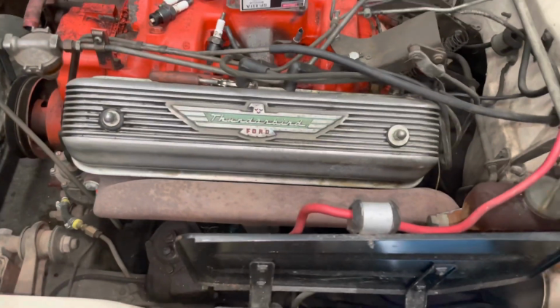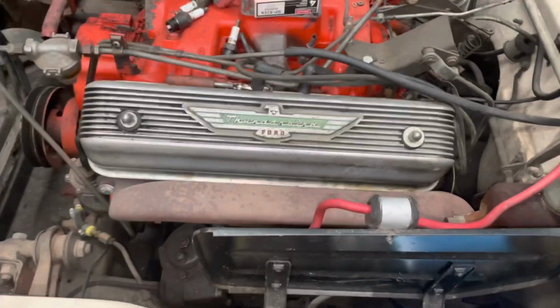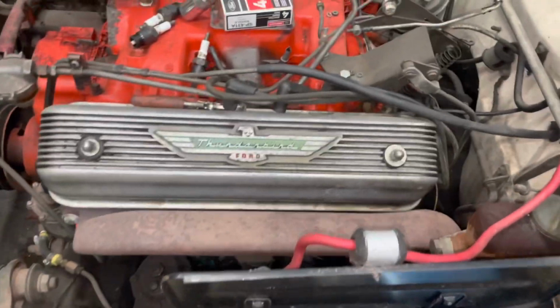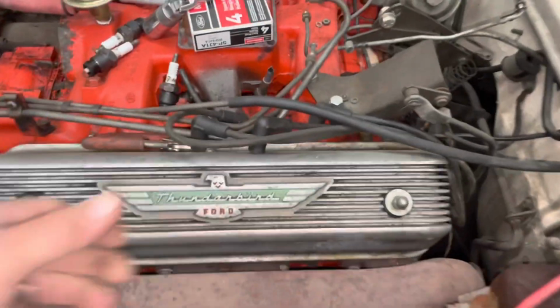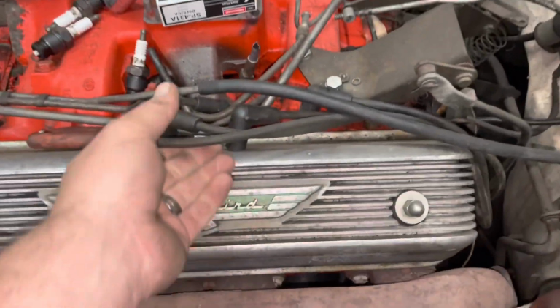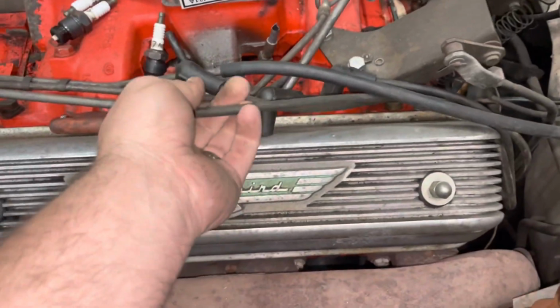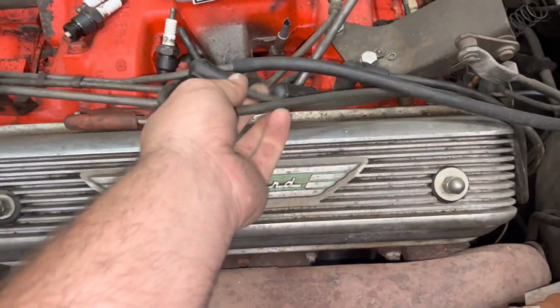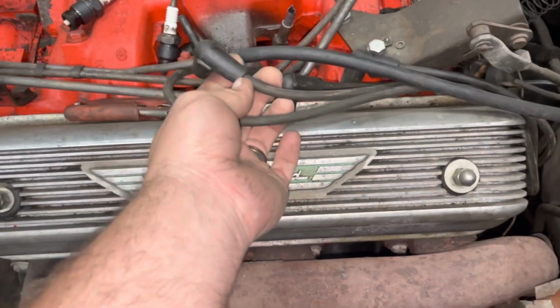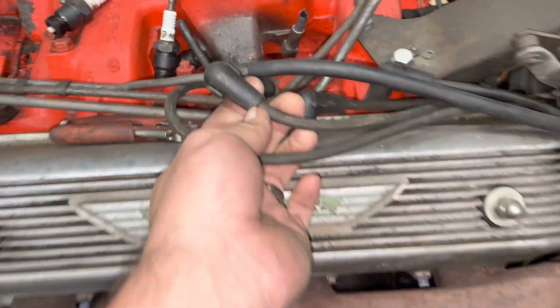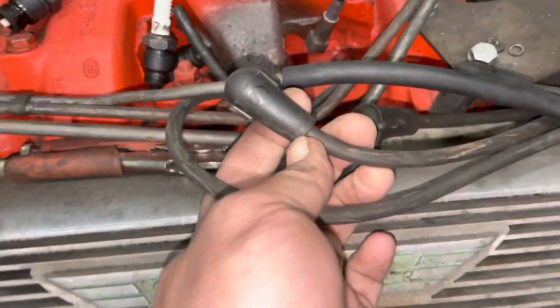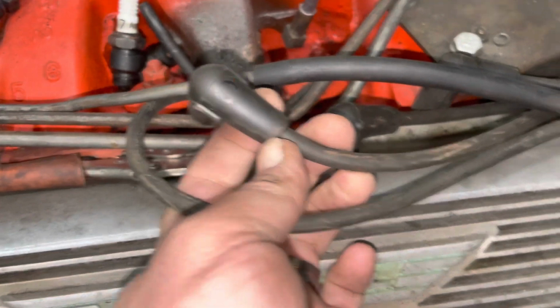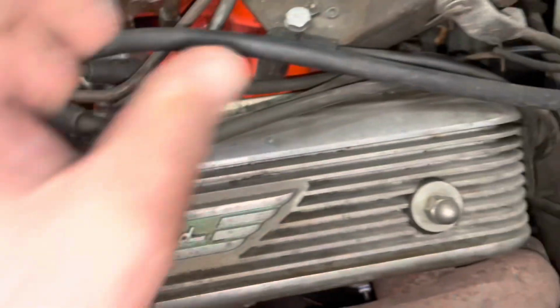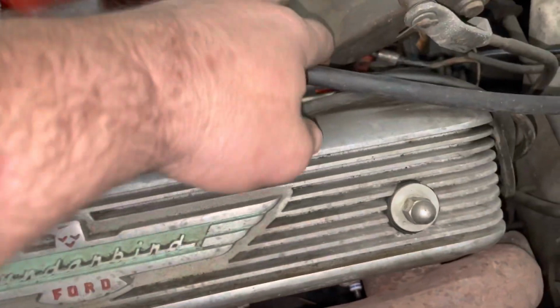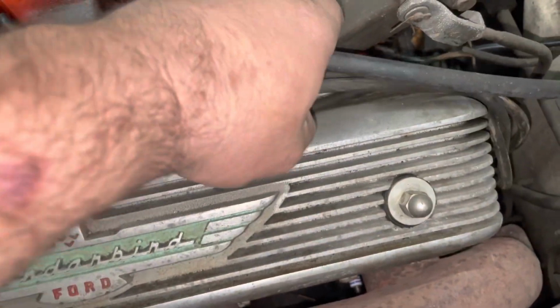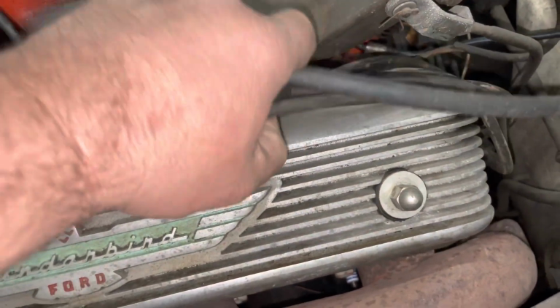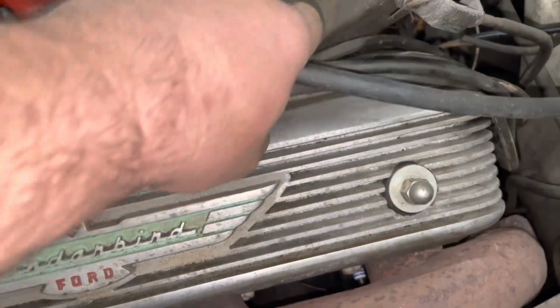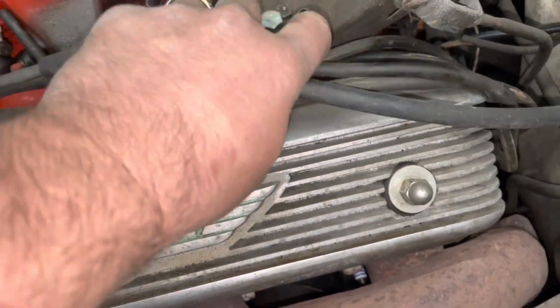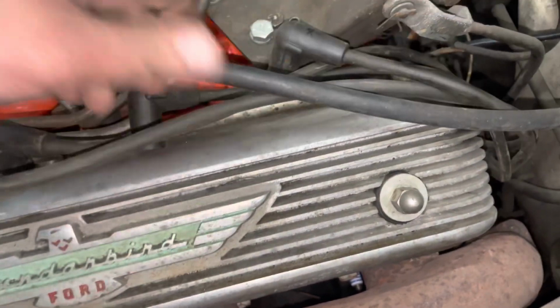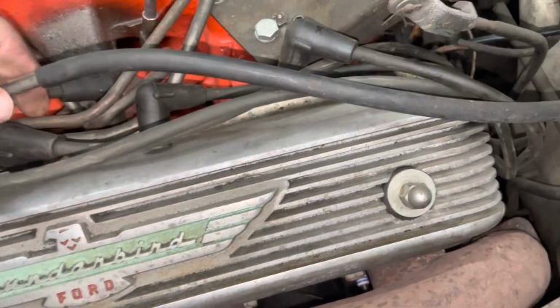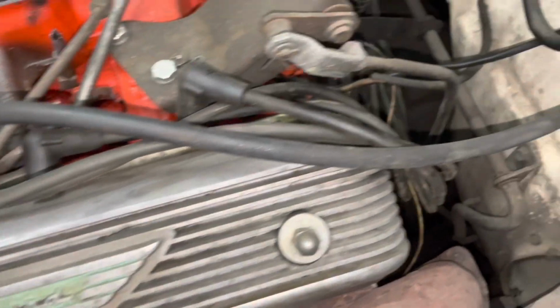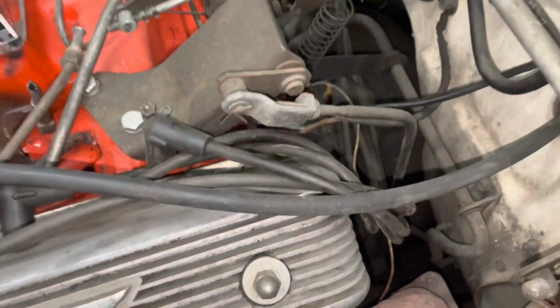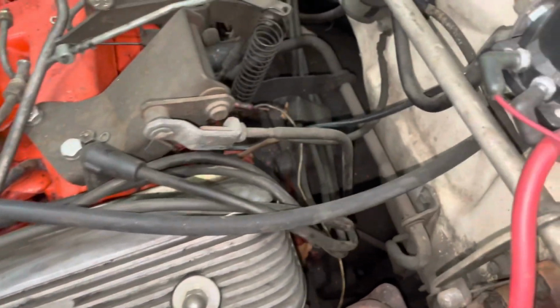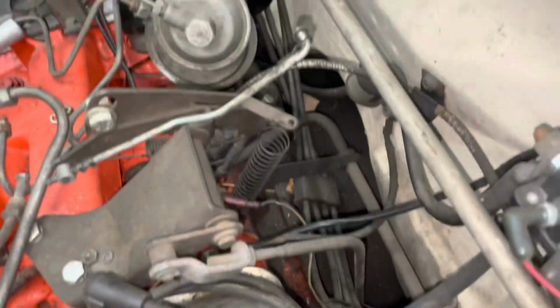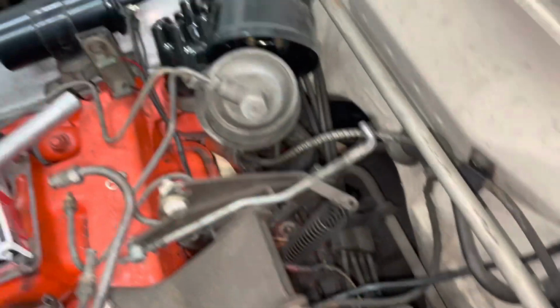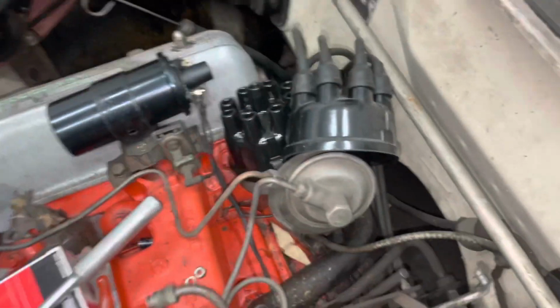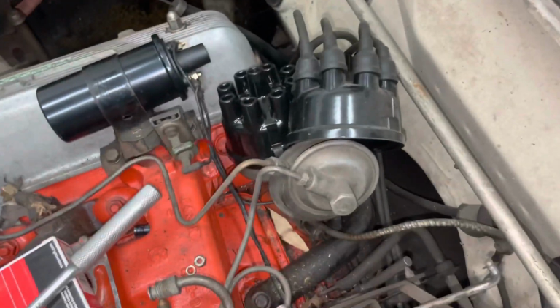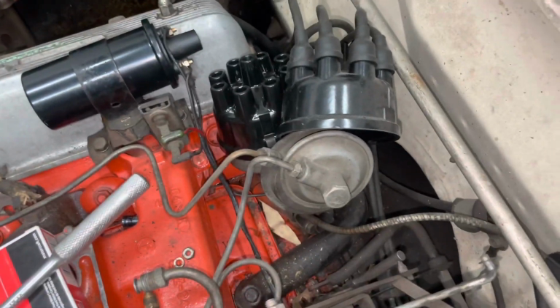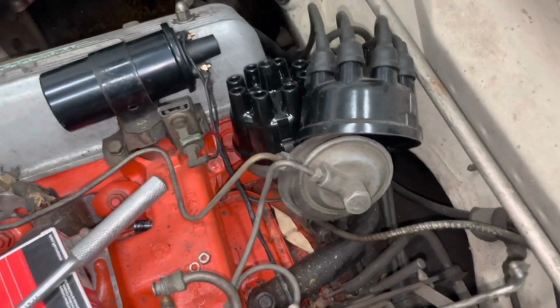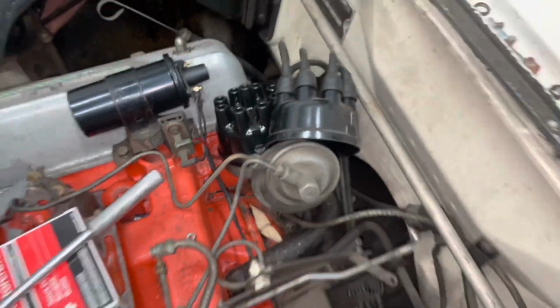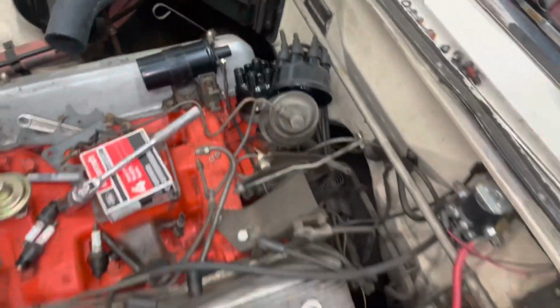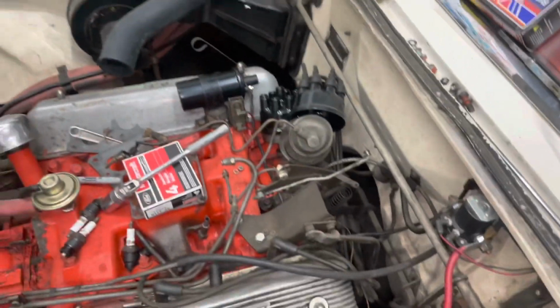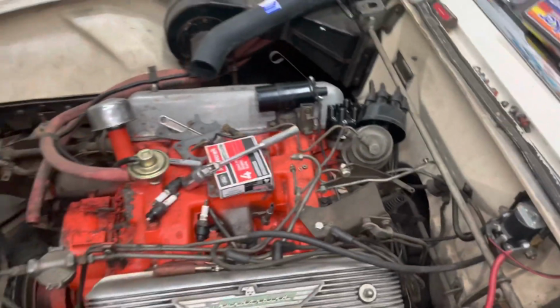I'm going to go do 1, 2, 3, 4. I did number all of our old wires, so they will be routed accordingly when we do our new ones. Leave everything on the cap, and then we go one by one.